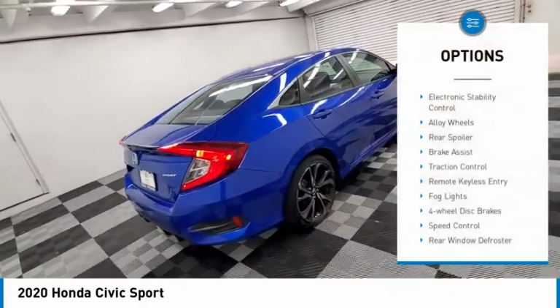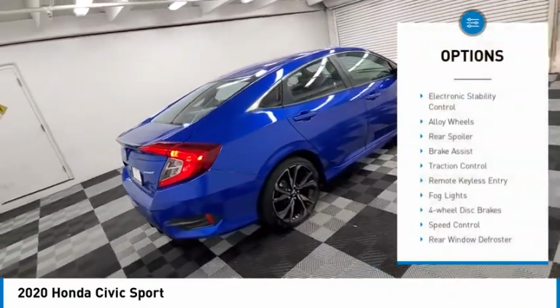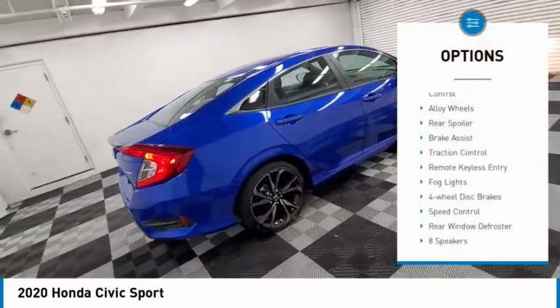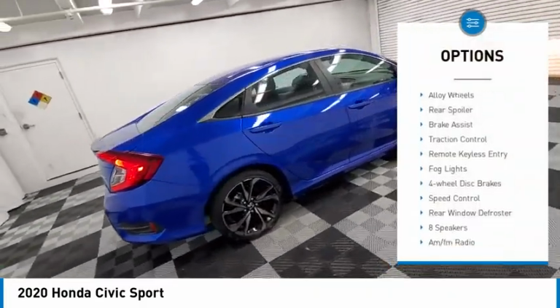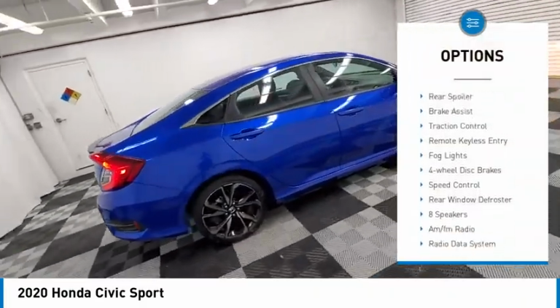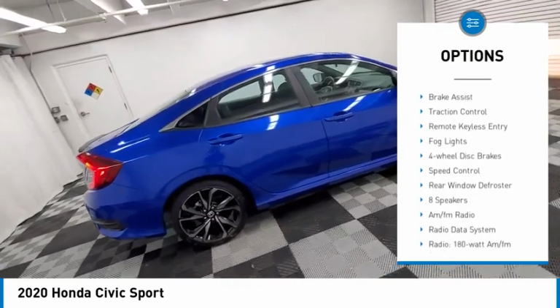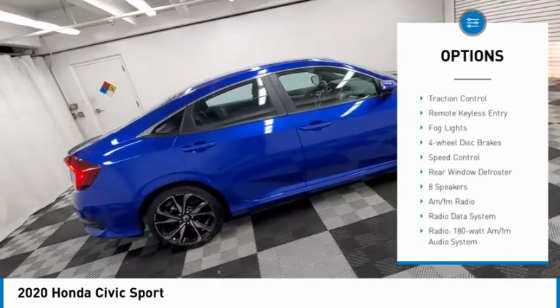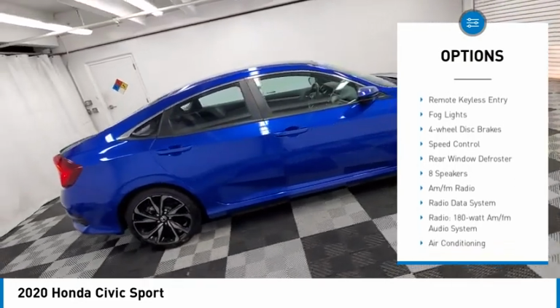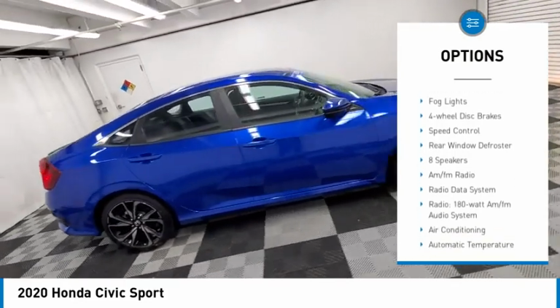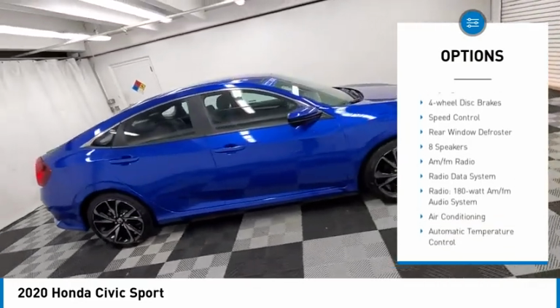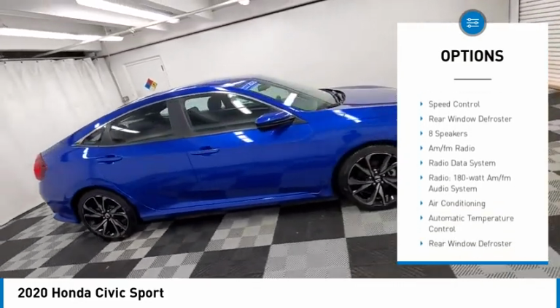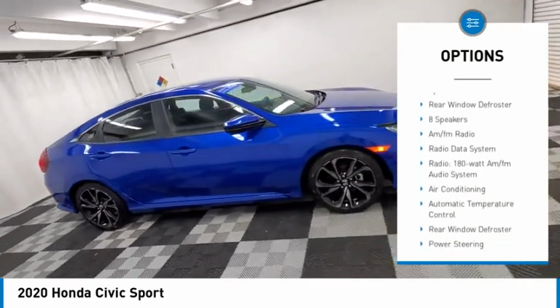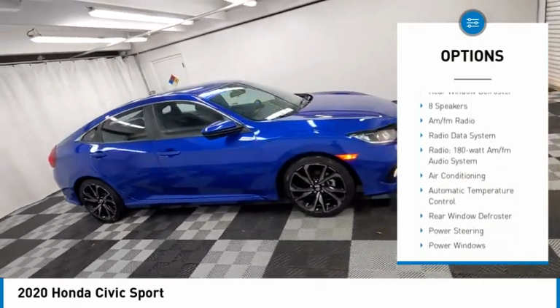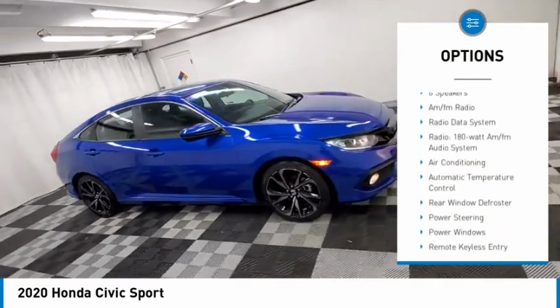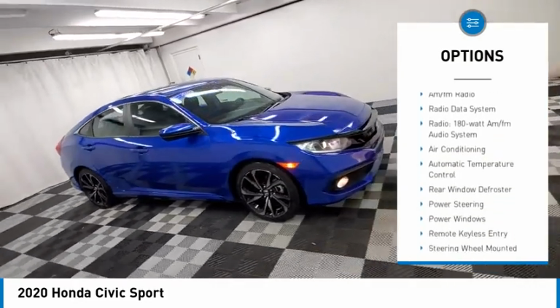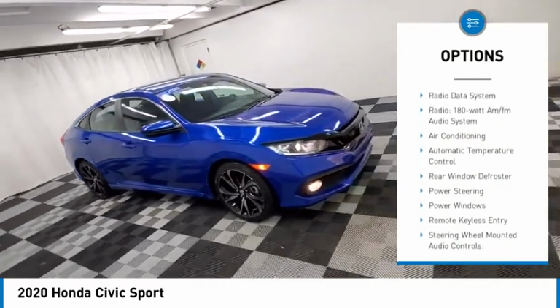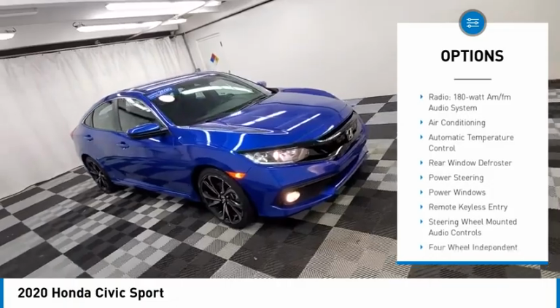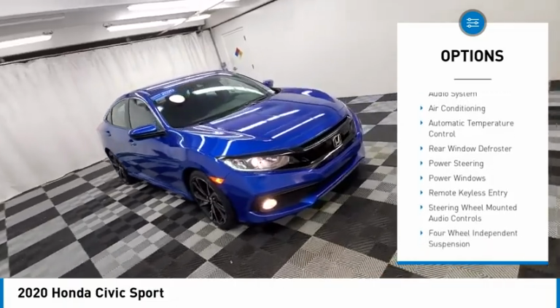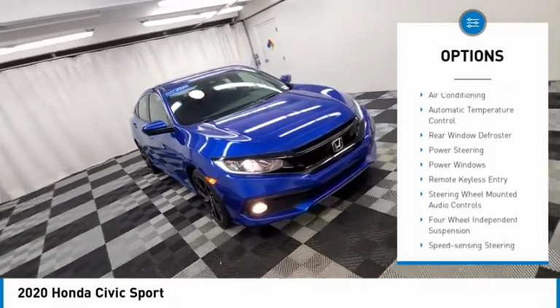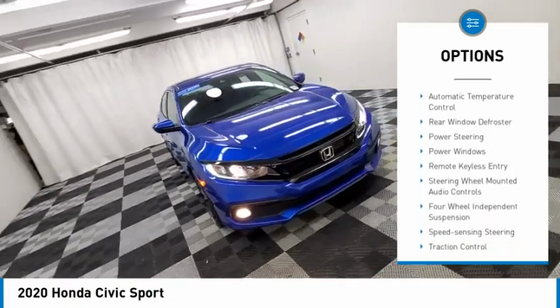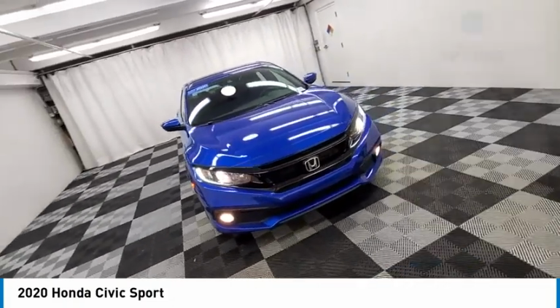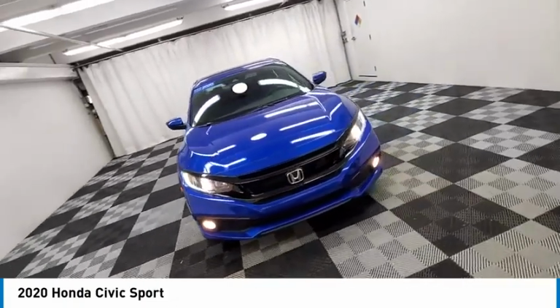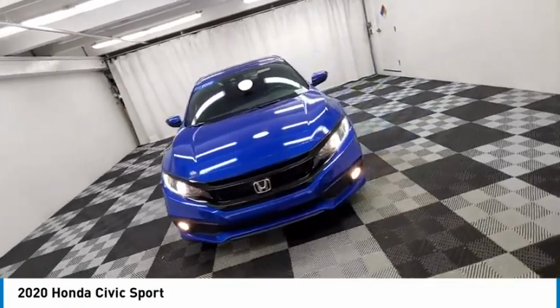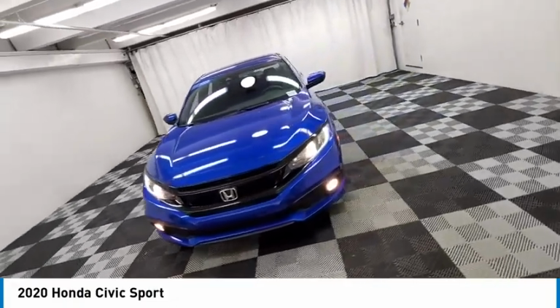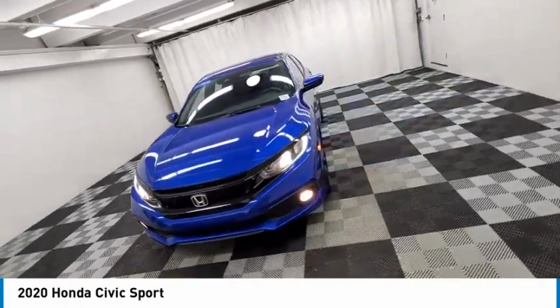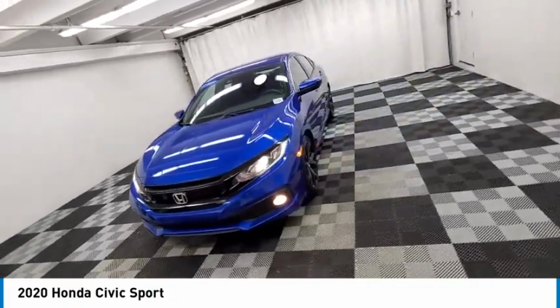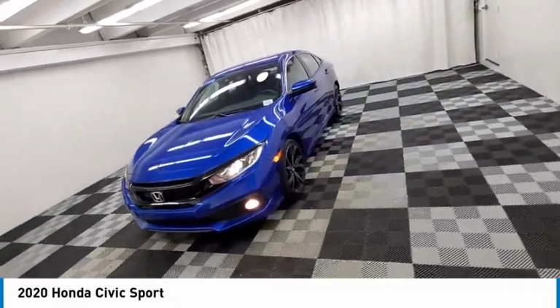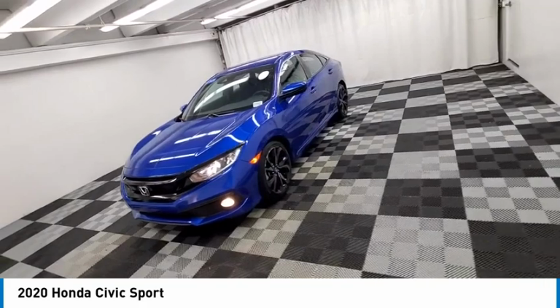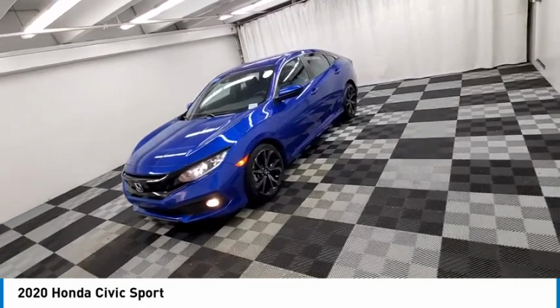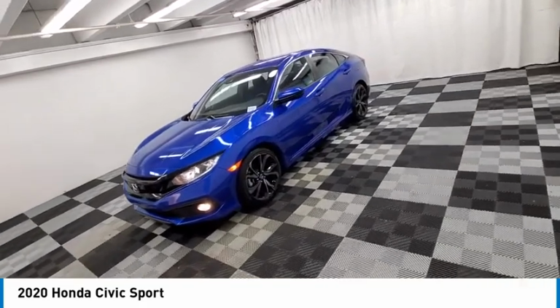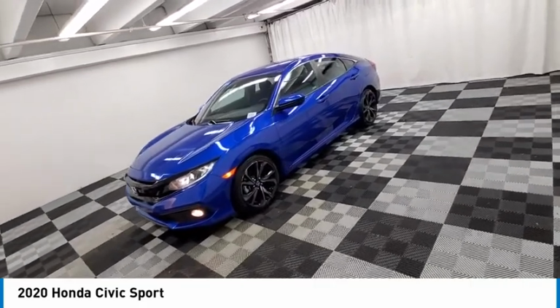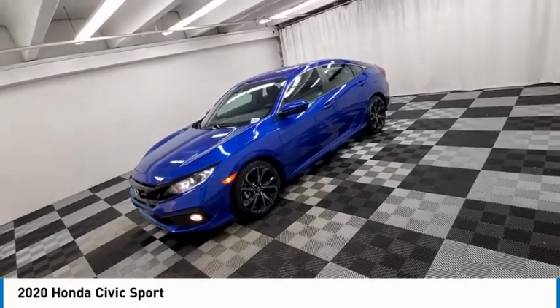Electronic stability control, alloy wheels, rear spoiler, brake assist, traction control, remote keyless entry, fog lights, four wheel disc brakes, speed control, rear window defroster. Come take a test drive today.